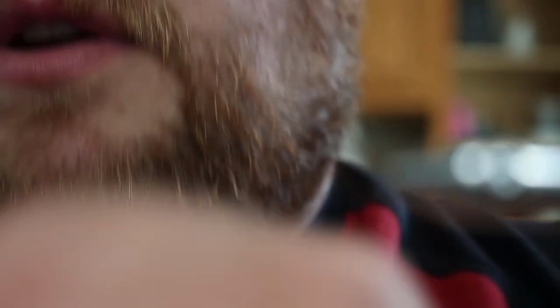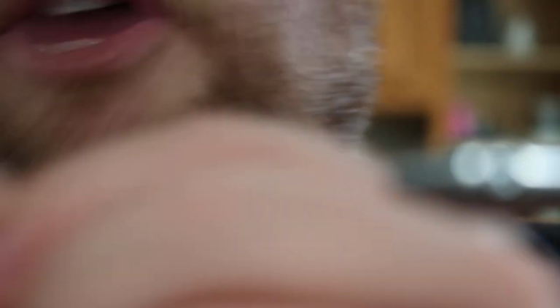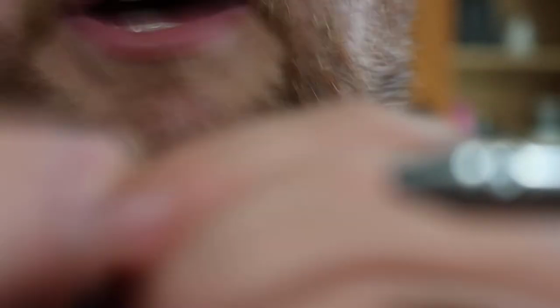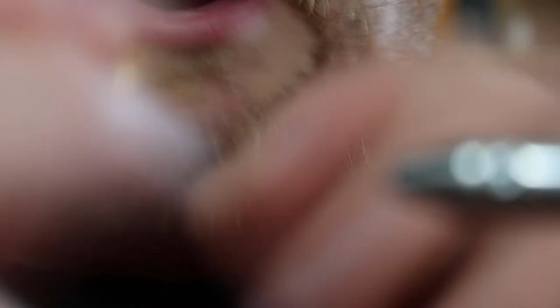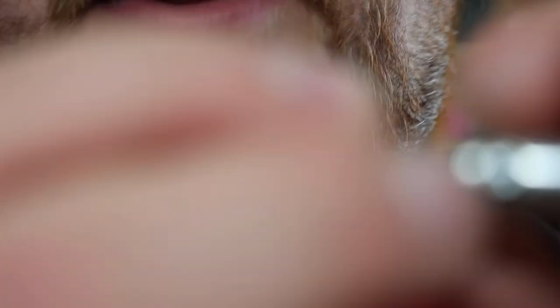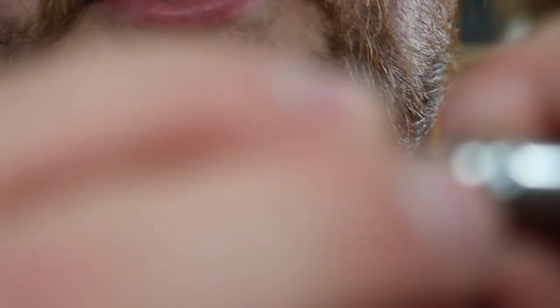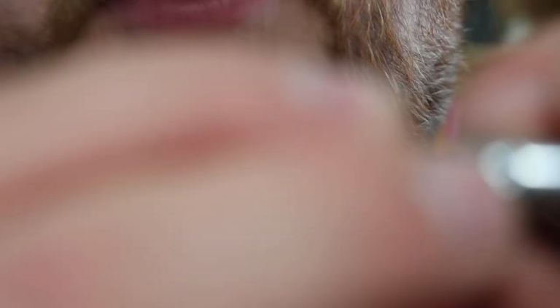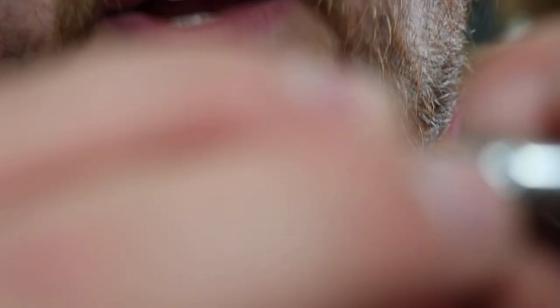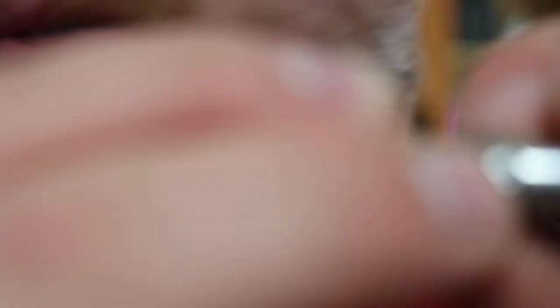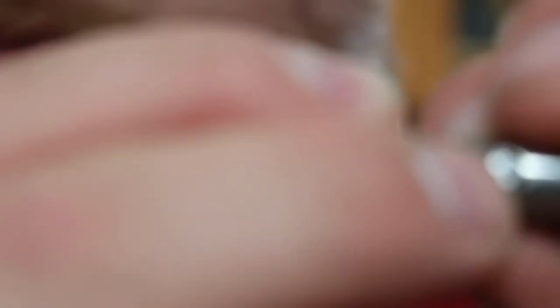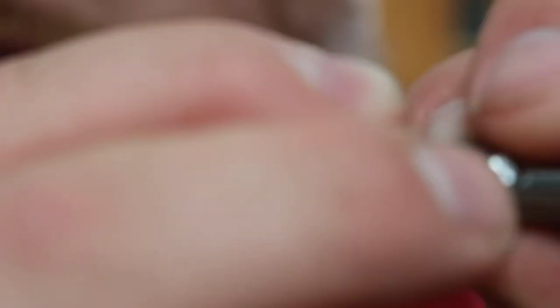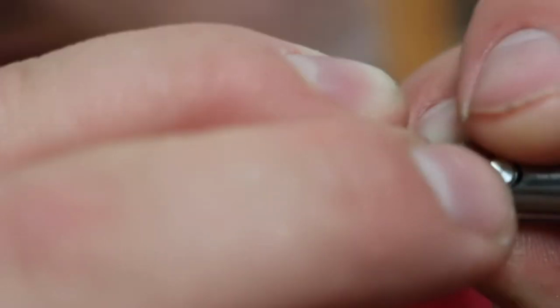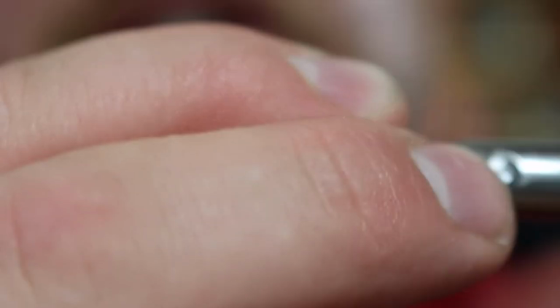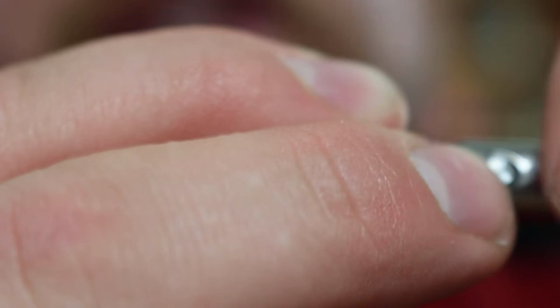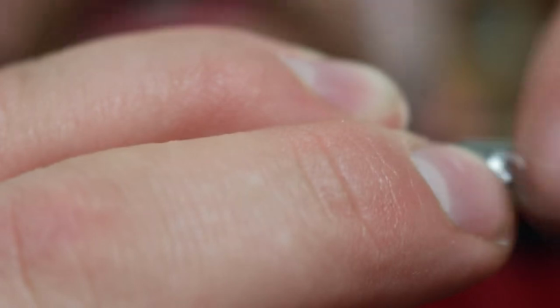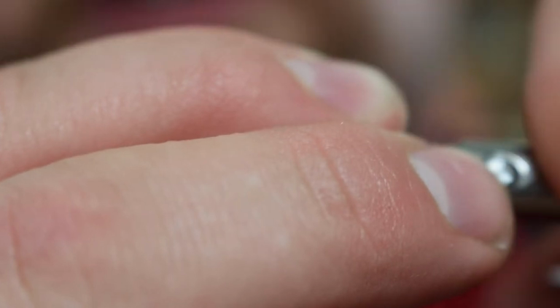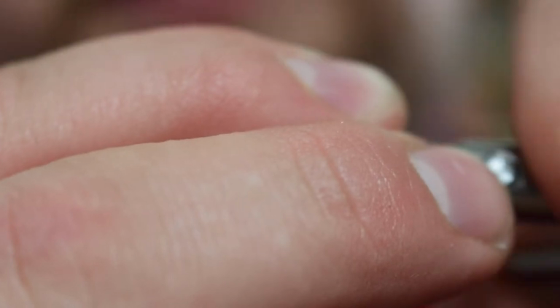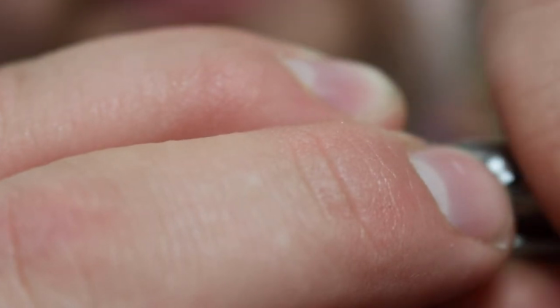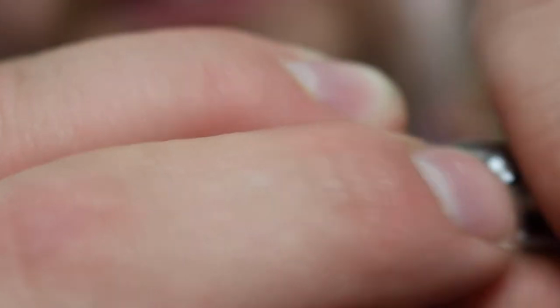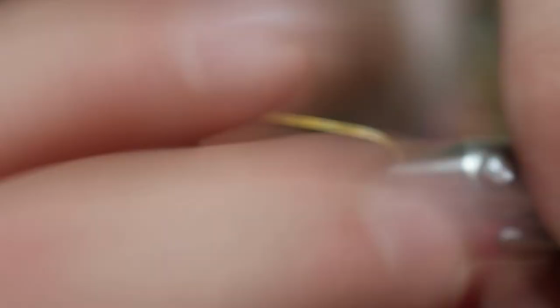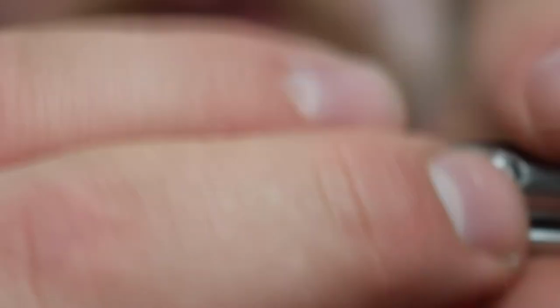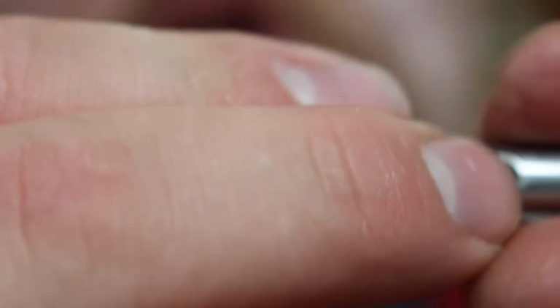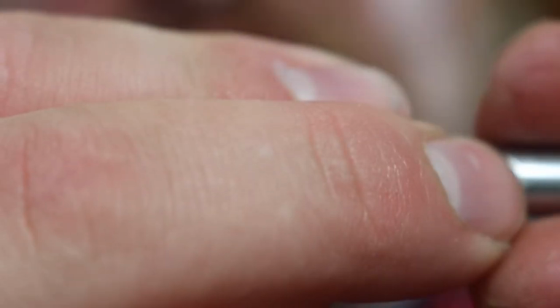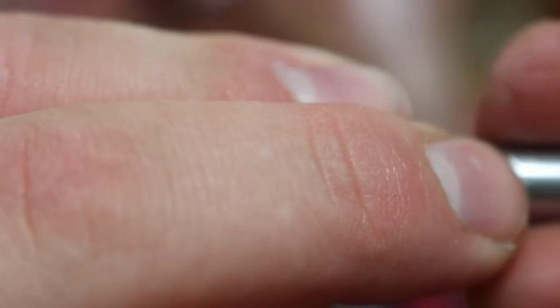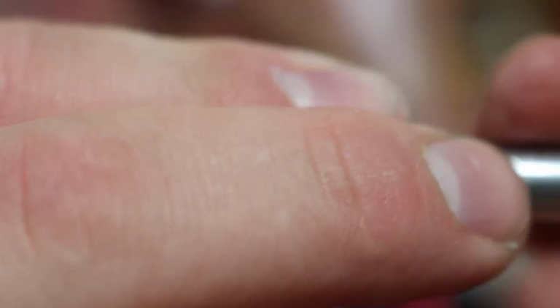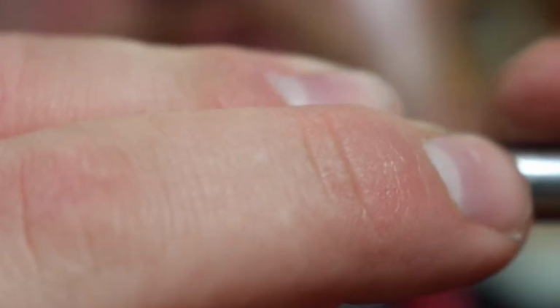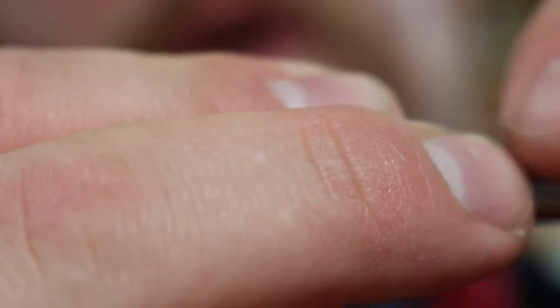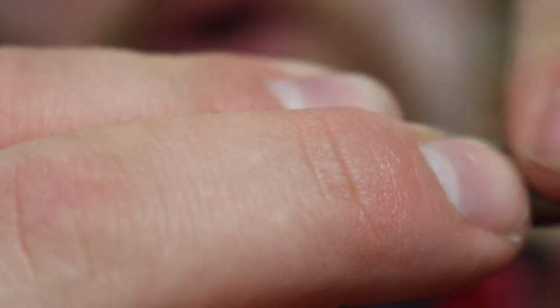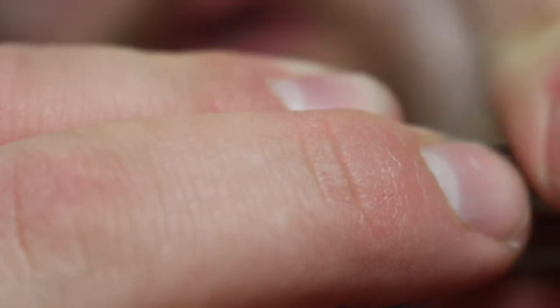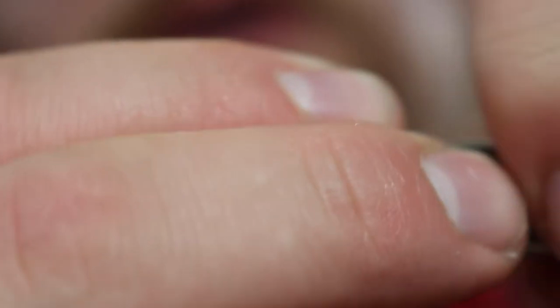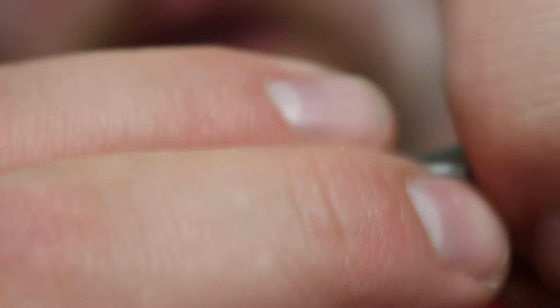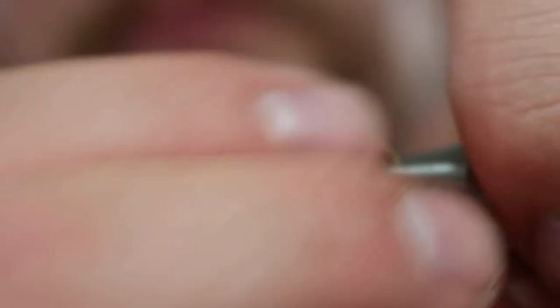Today I'll be tying on a Lightning Strike Stonefly Nymph hook in a size 6 with a 4.0 brass bead.